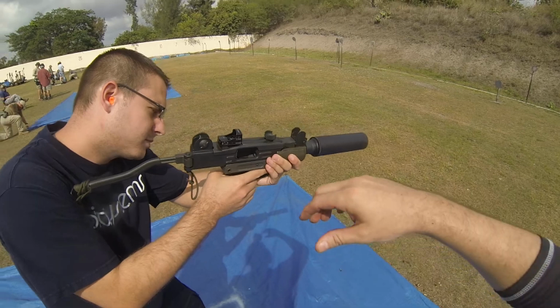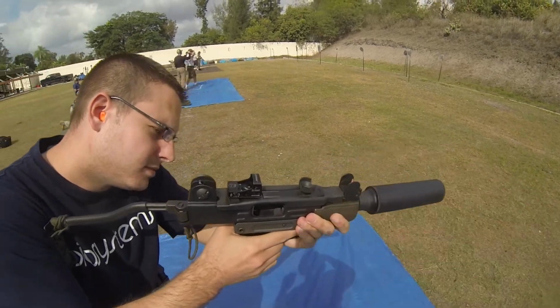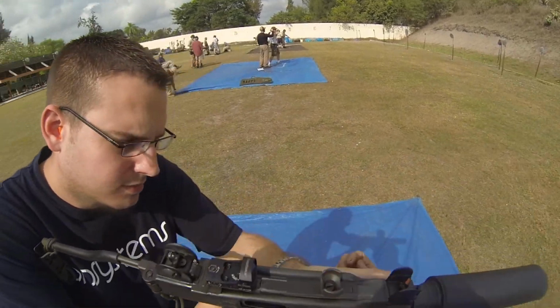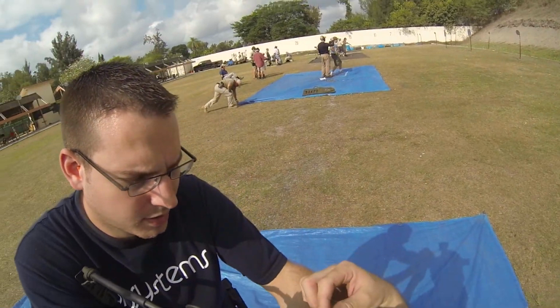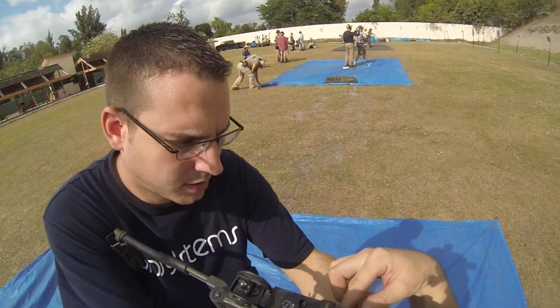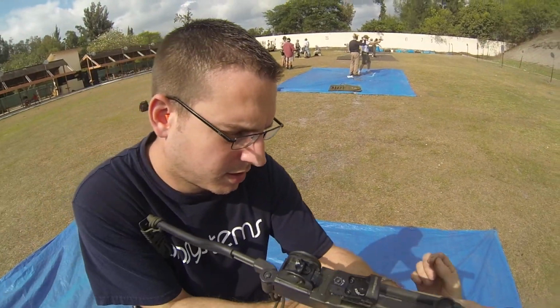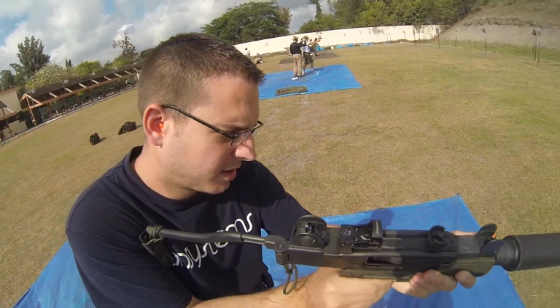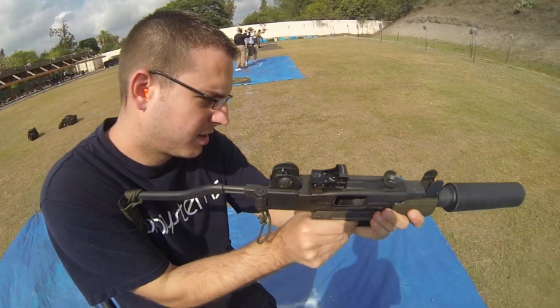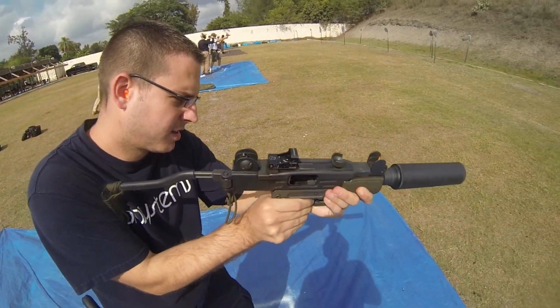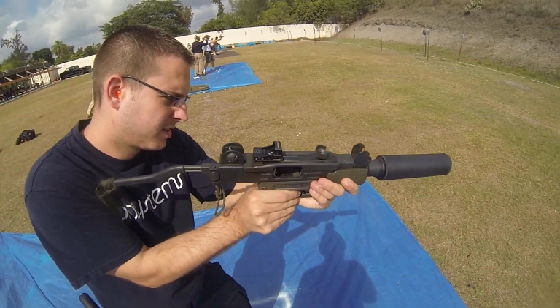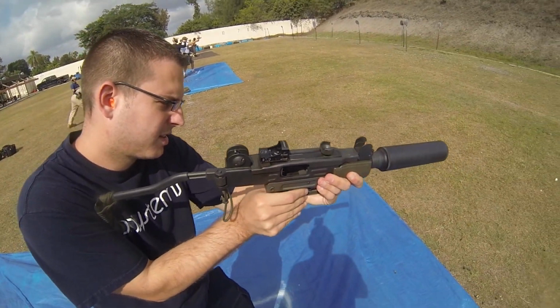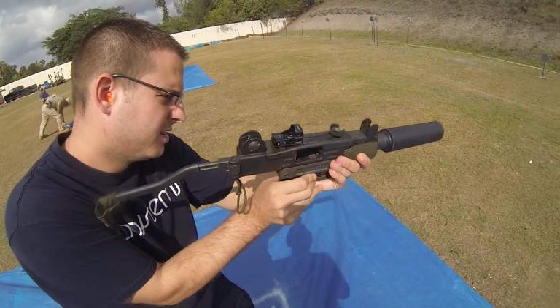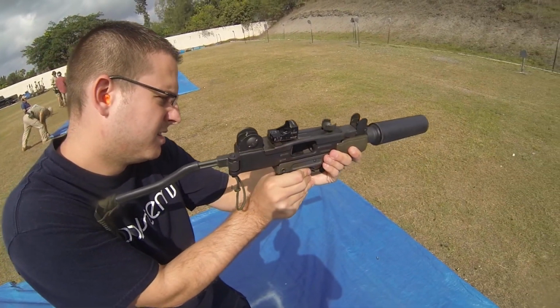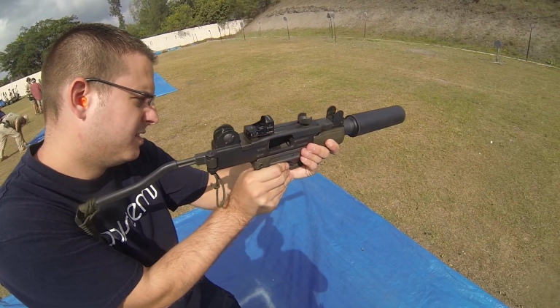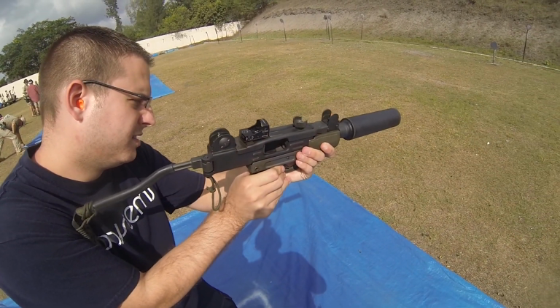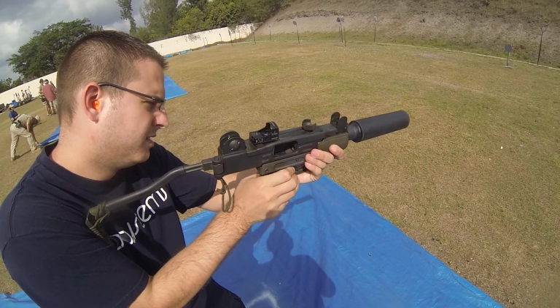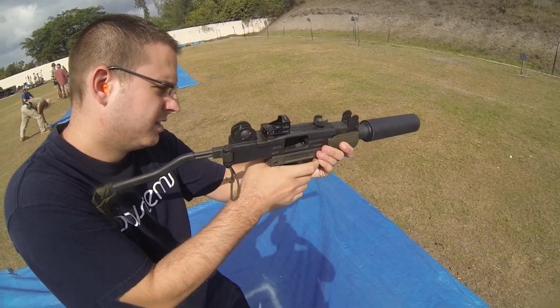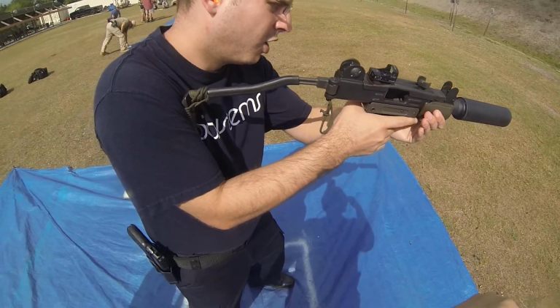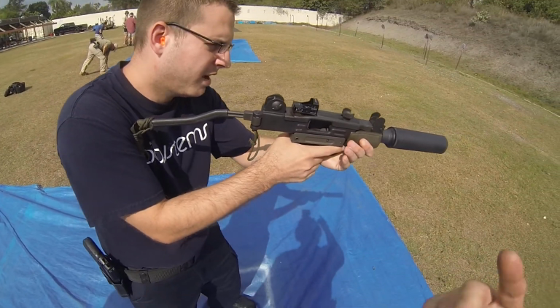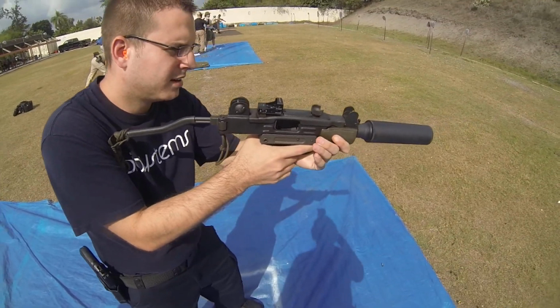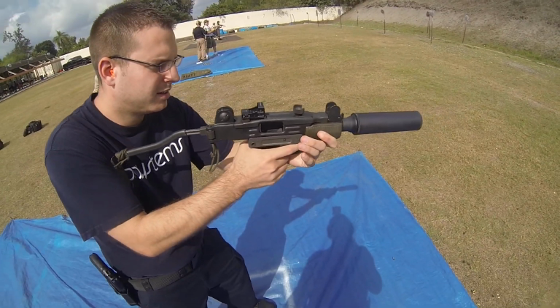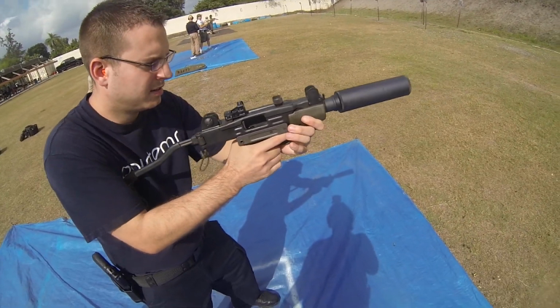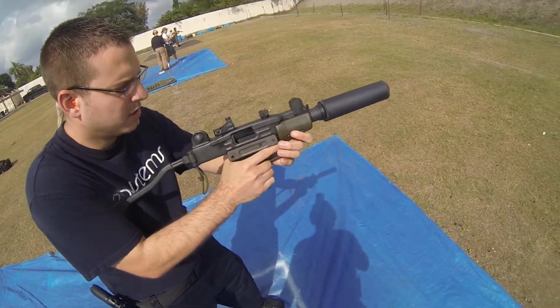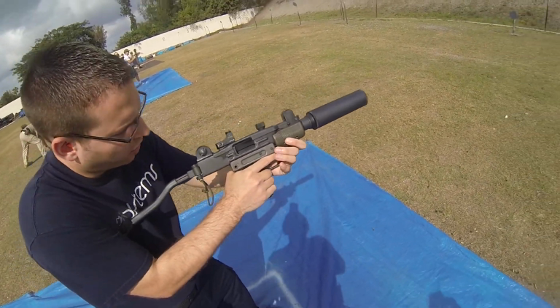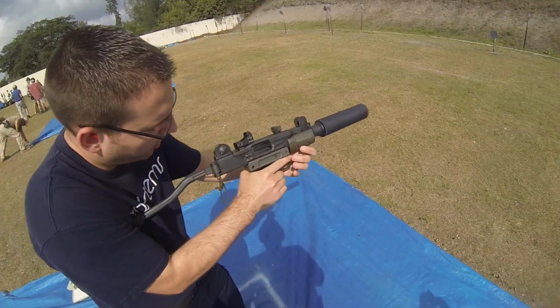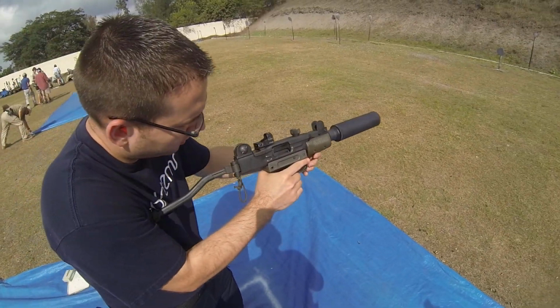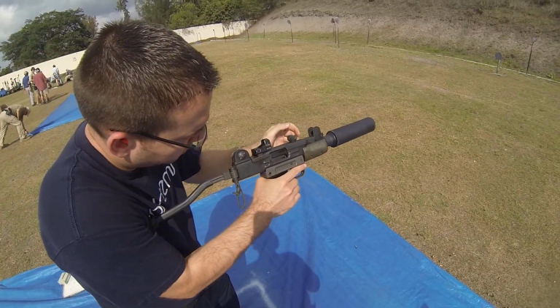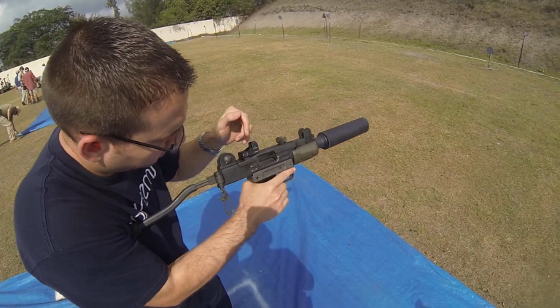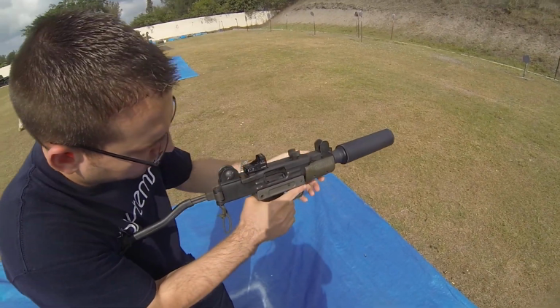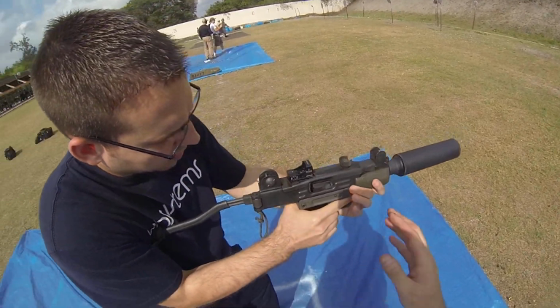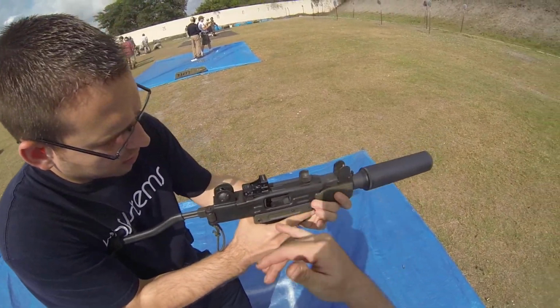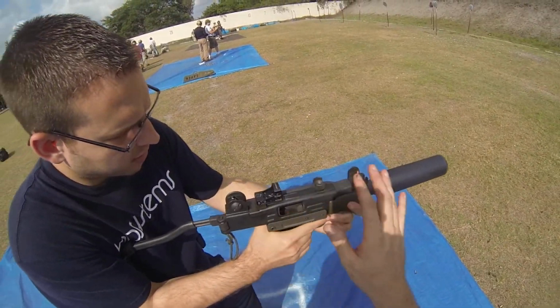Let's put it in the middle on R, which is repetition. That's semi. Go put your mag in. If you feel comfortable with your static cock.